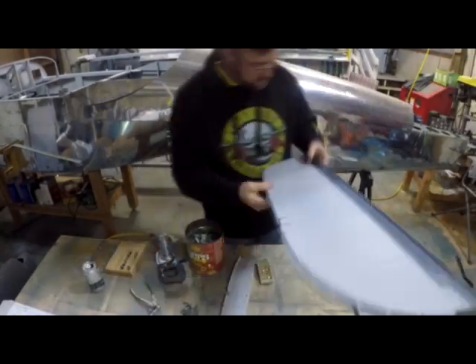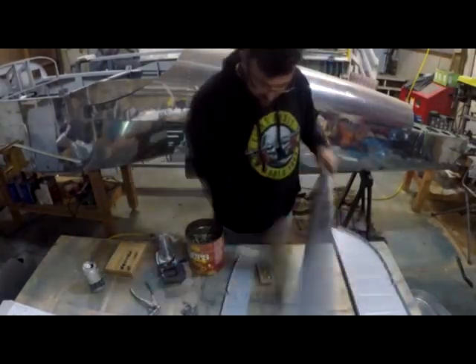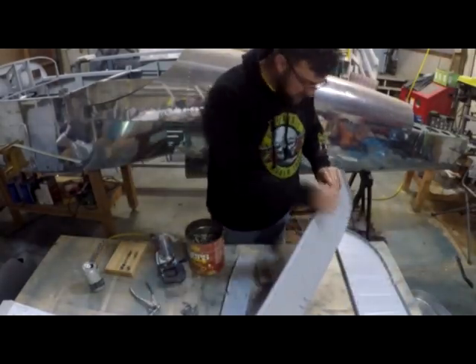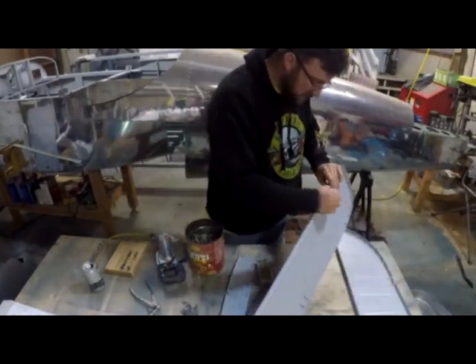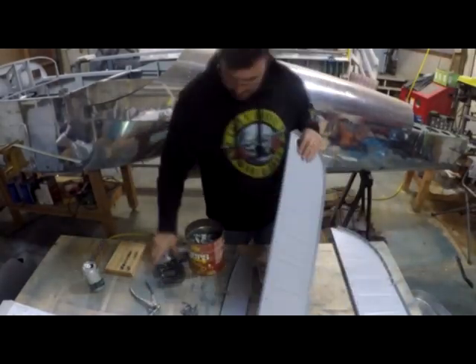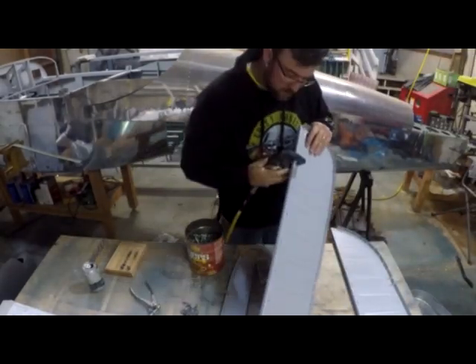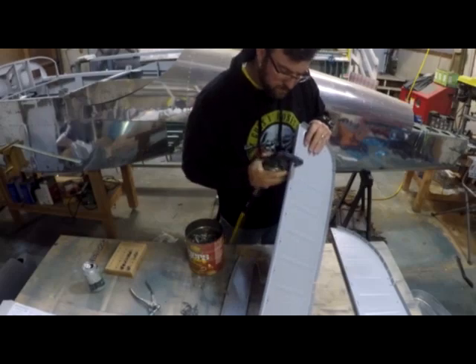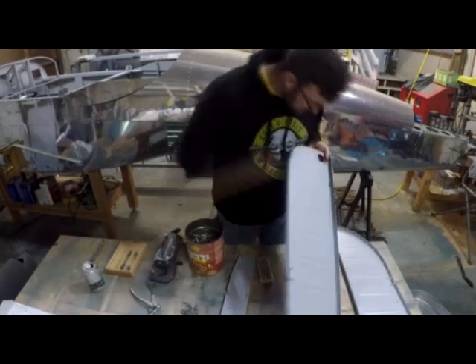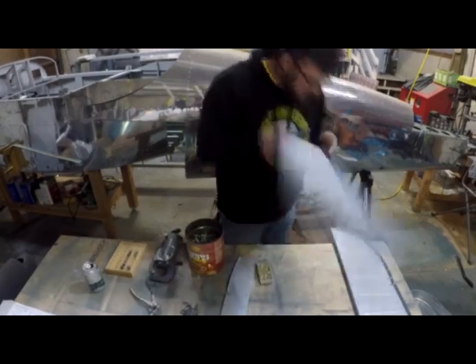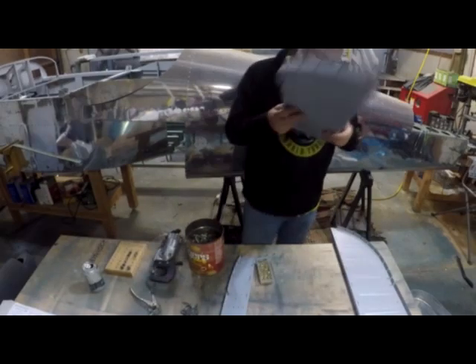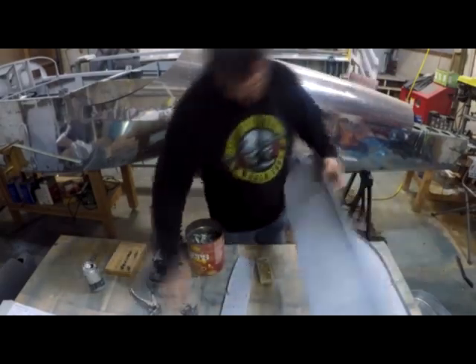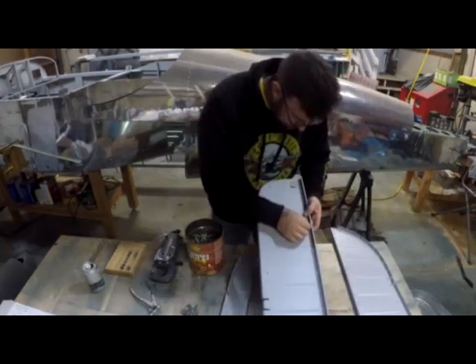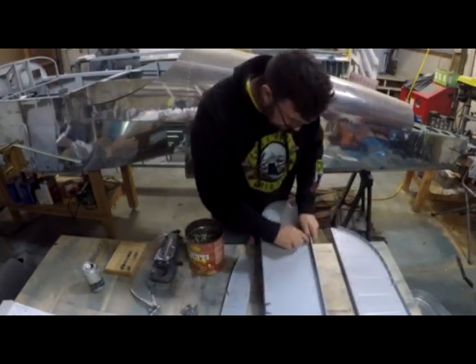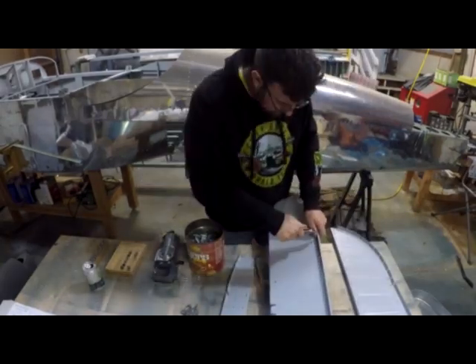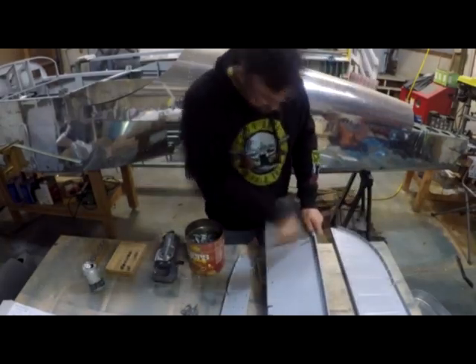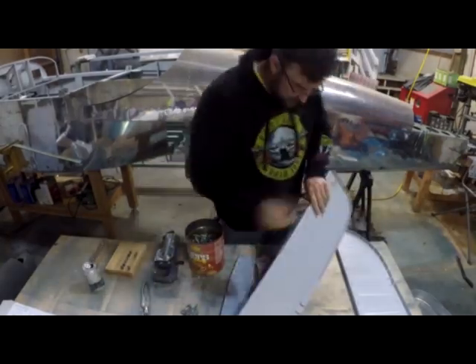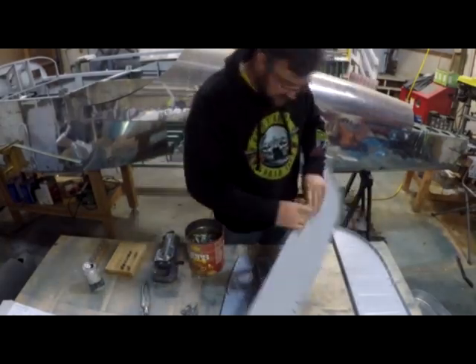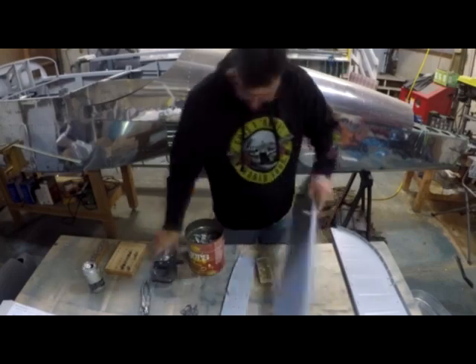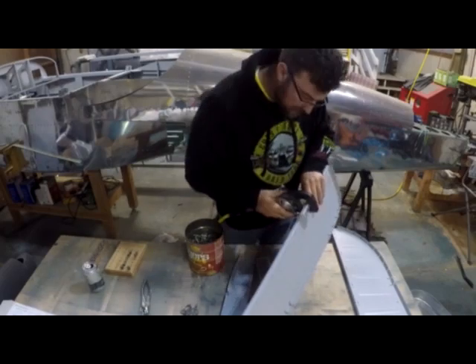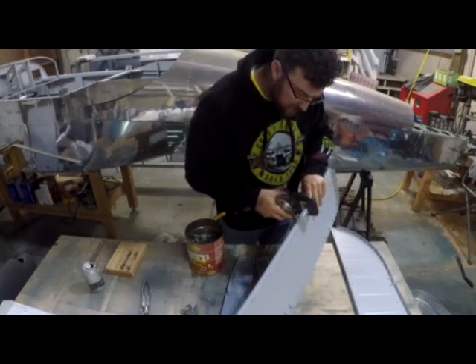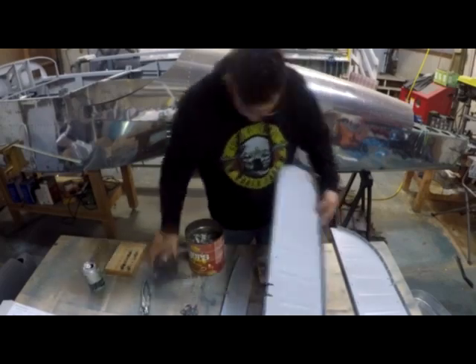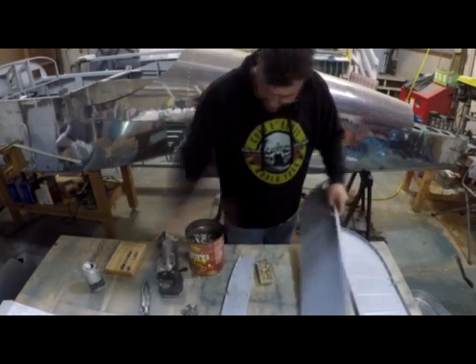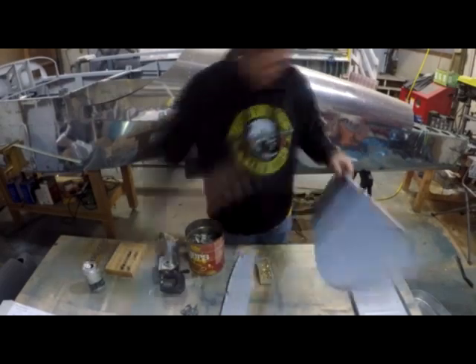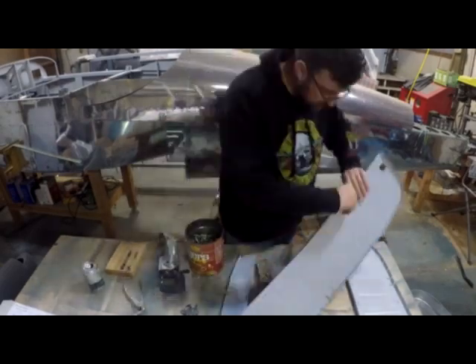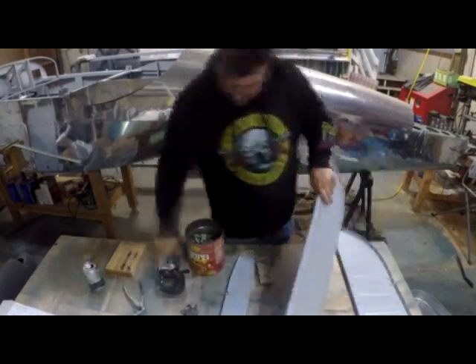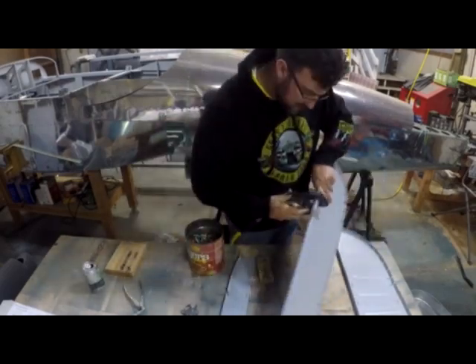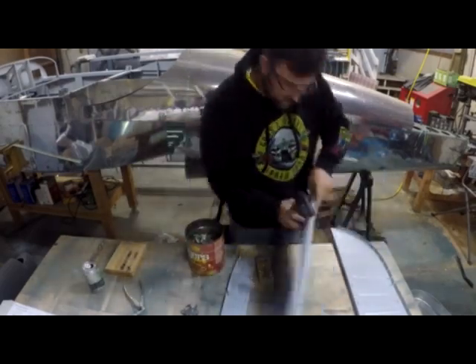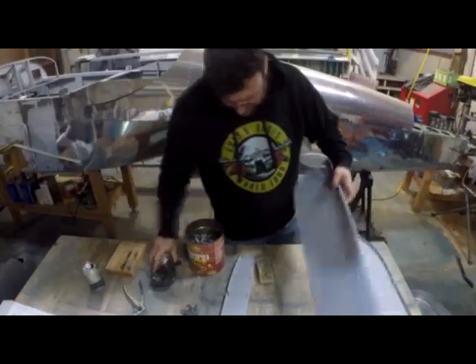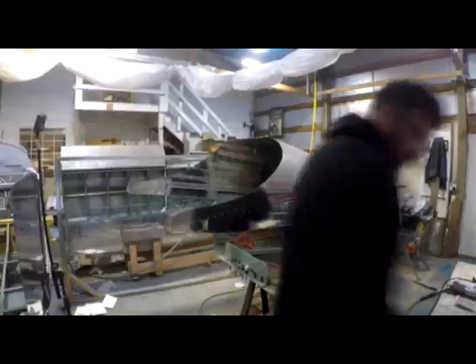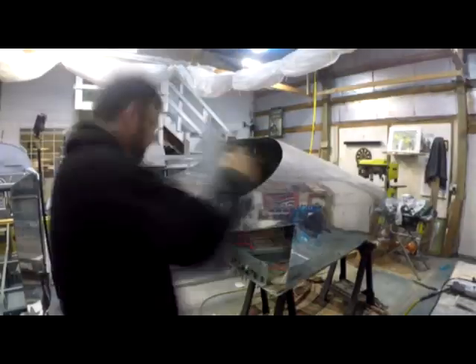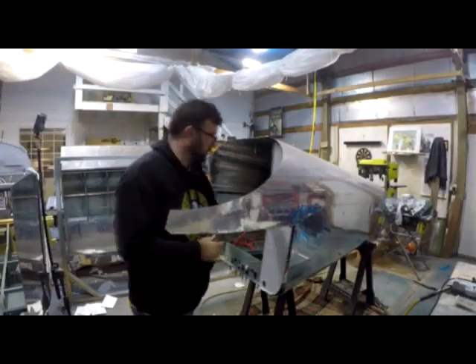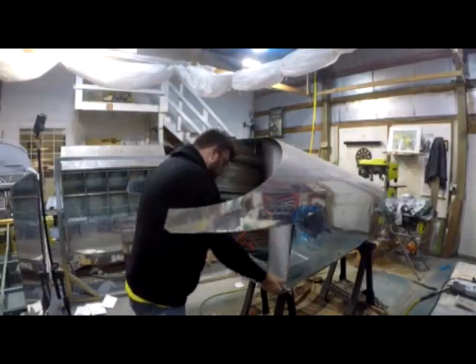Currently I'm working on the wall that goes in between the two, where you can bolt in the access panel to get into the tail cone behind the cargo area — putting on the nut plates and everything like that — and then you'll see me start fitting it up to the tail cone.